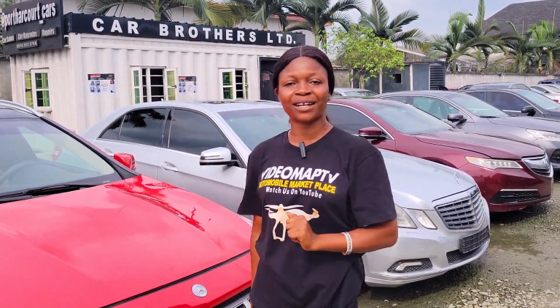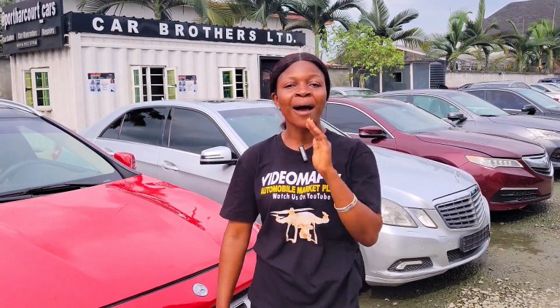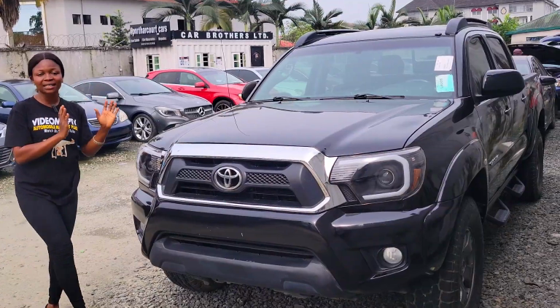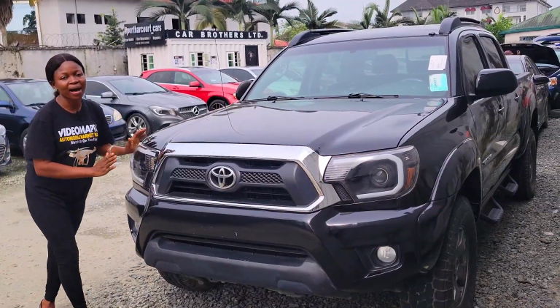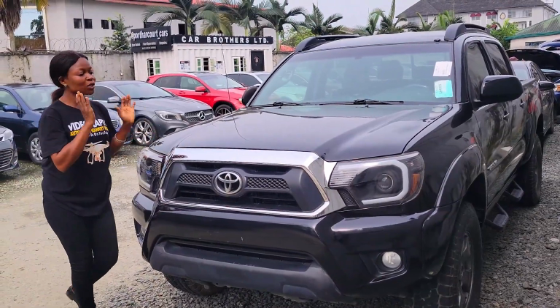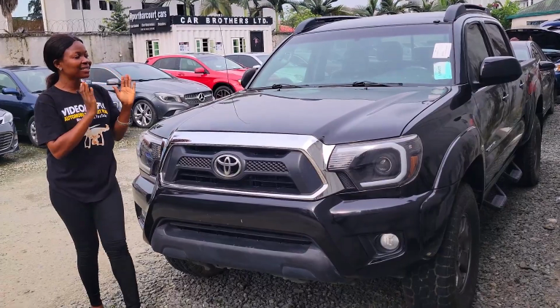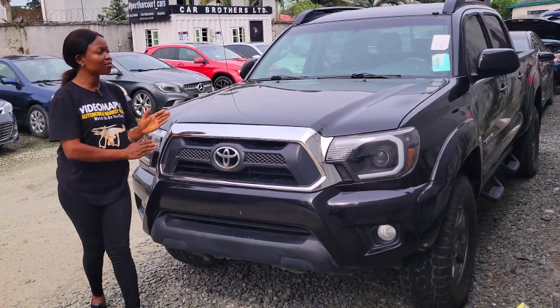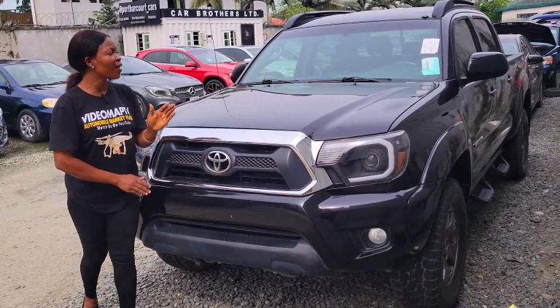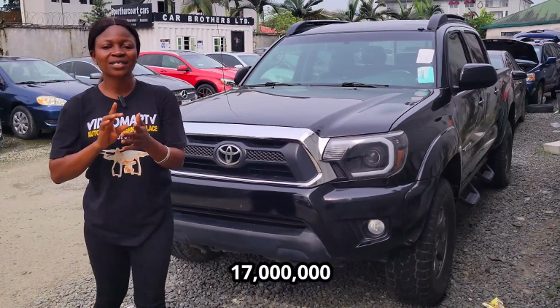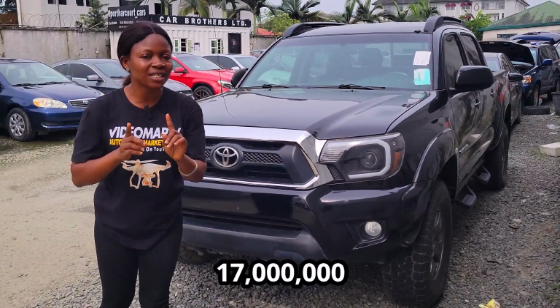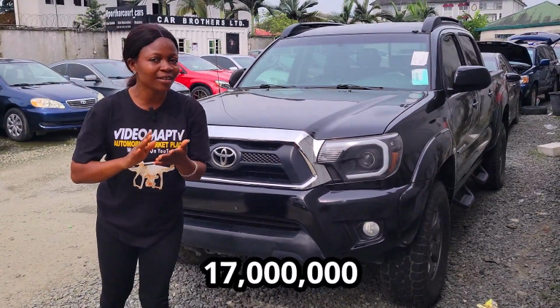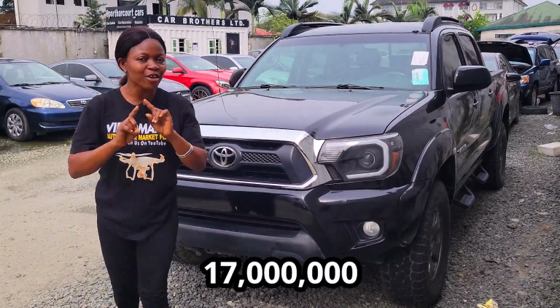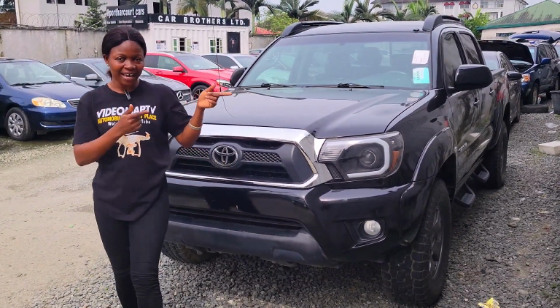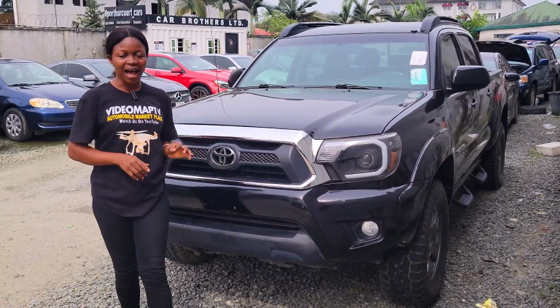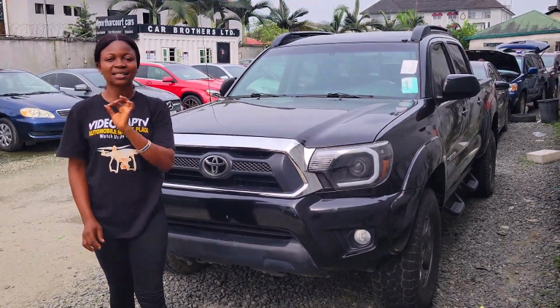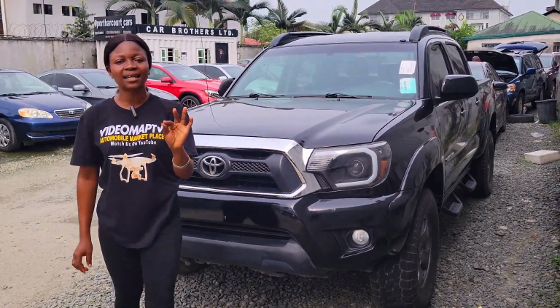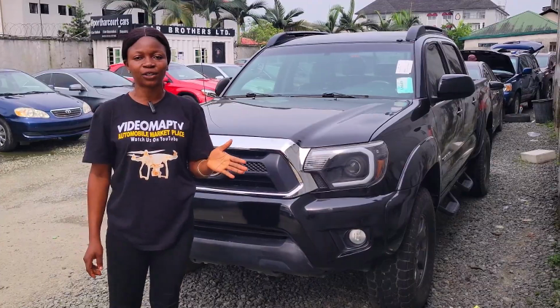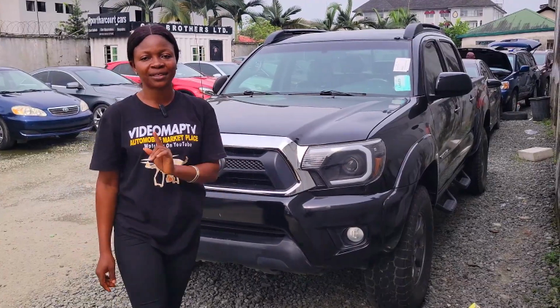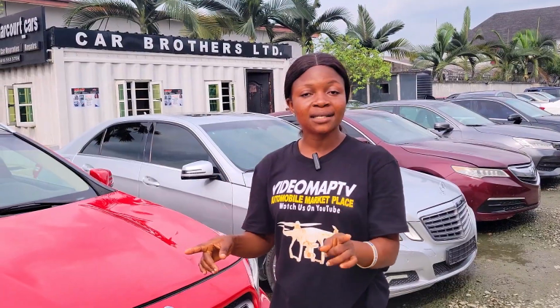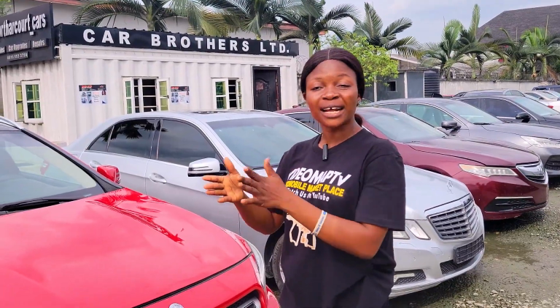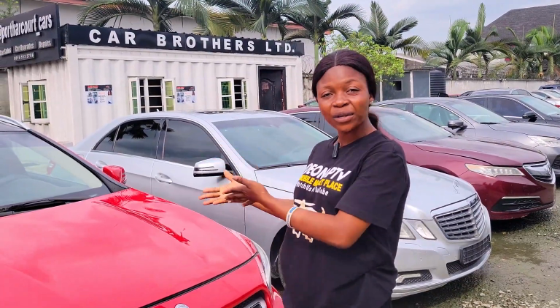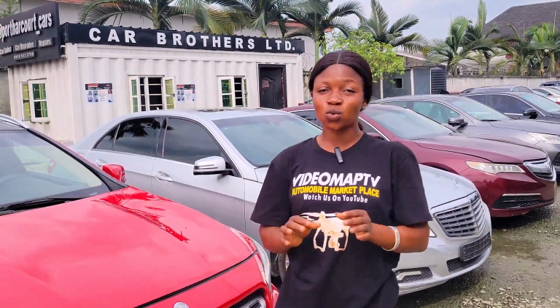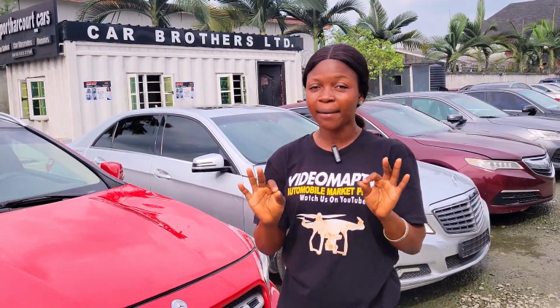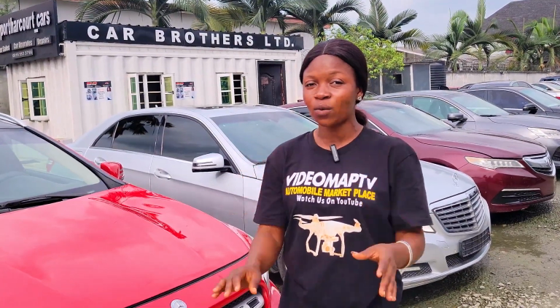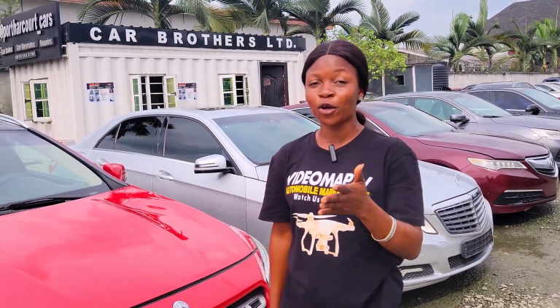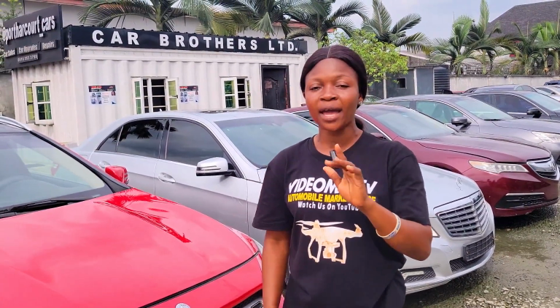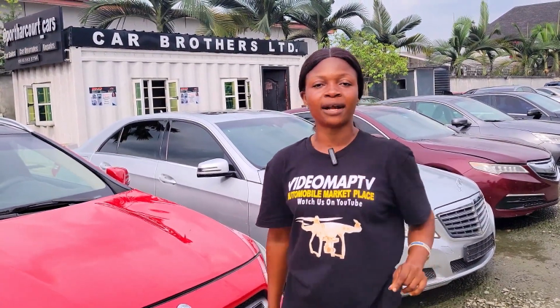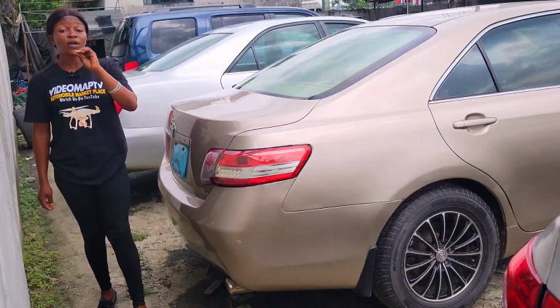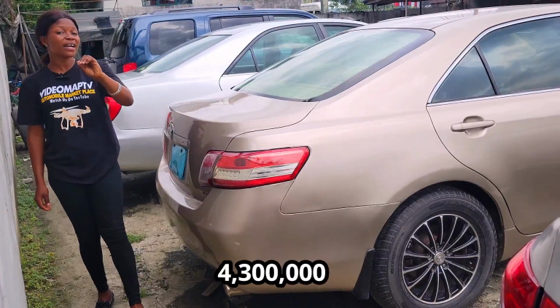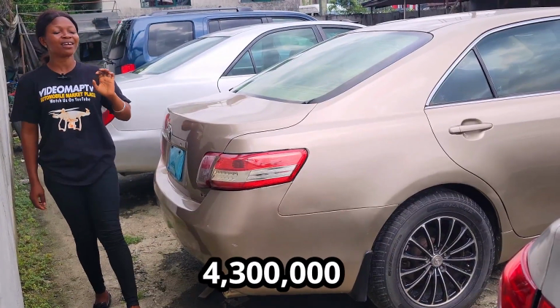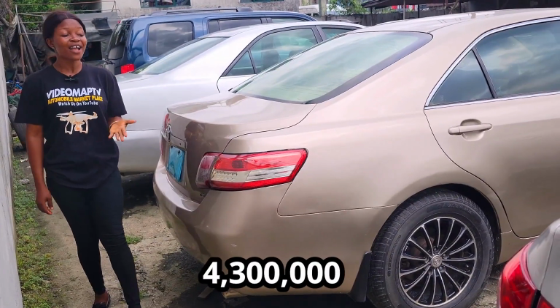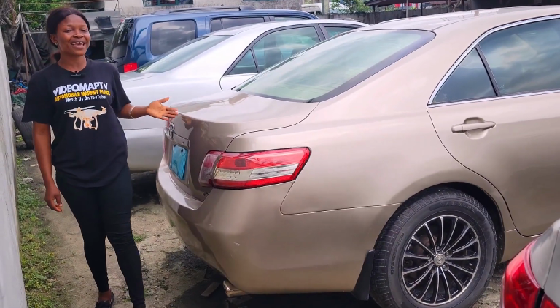Toyota Tacoma 2013 model — with your 17 million you can get this car, it's slightly negotiable. Please ensure that everything is working perfectly well before you pay. The Toyota Camry with 4.3 million you will get this car.